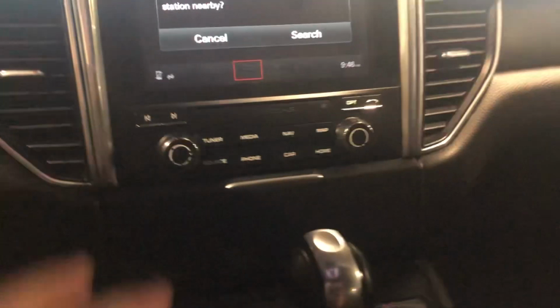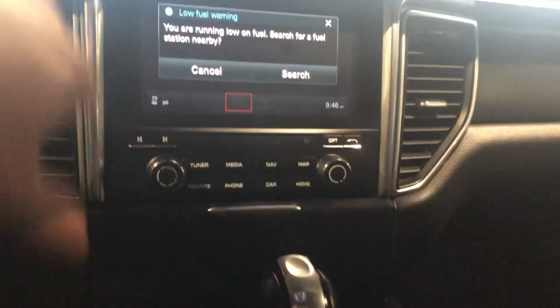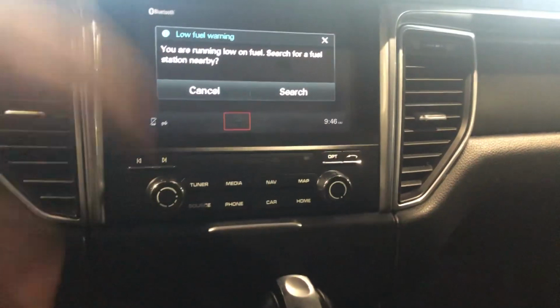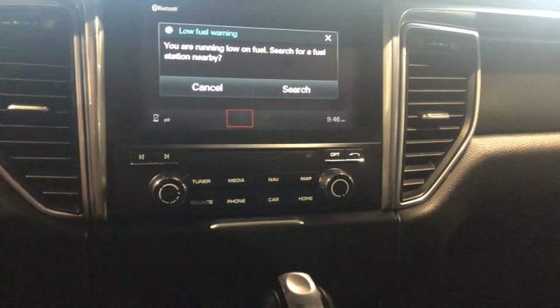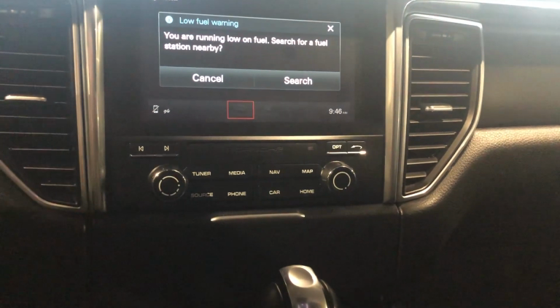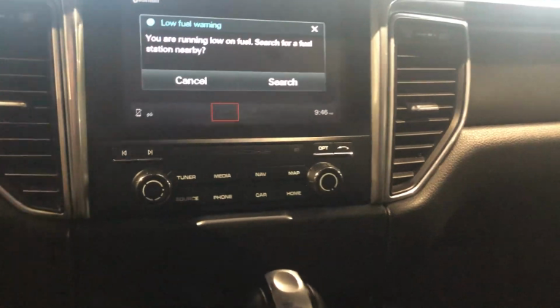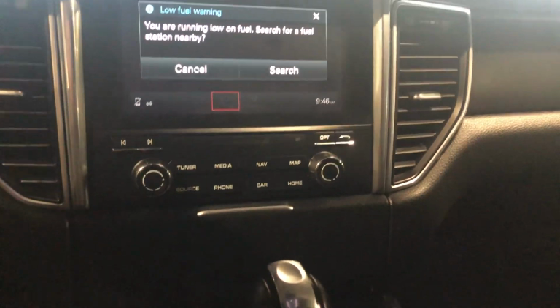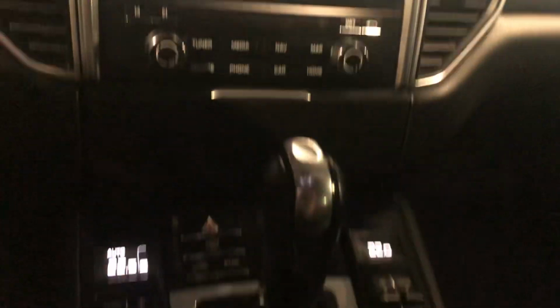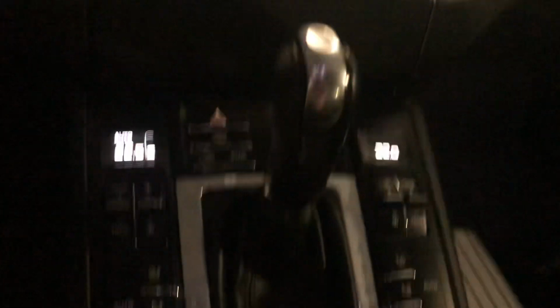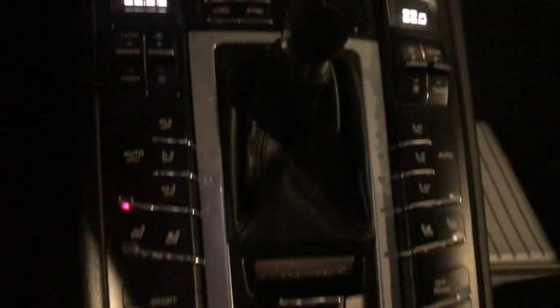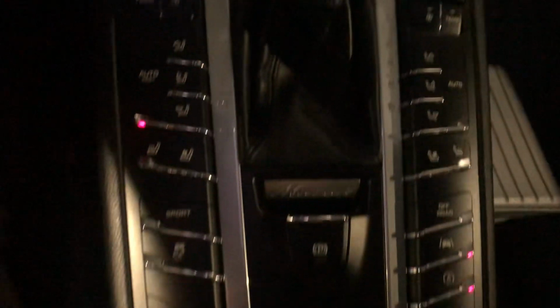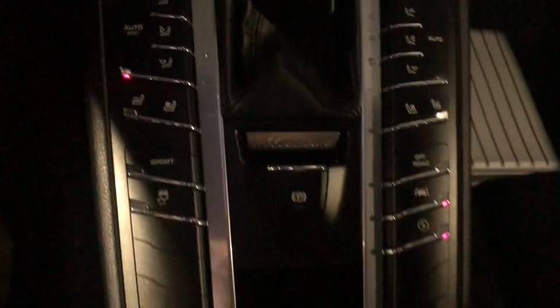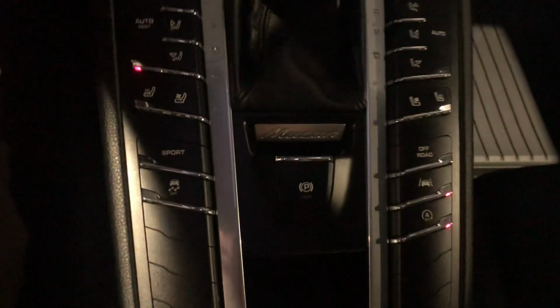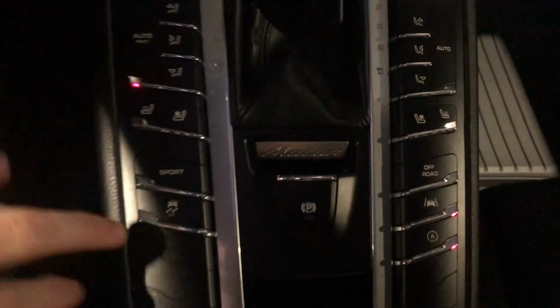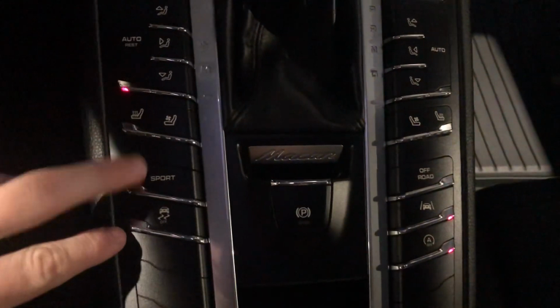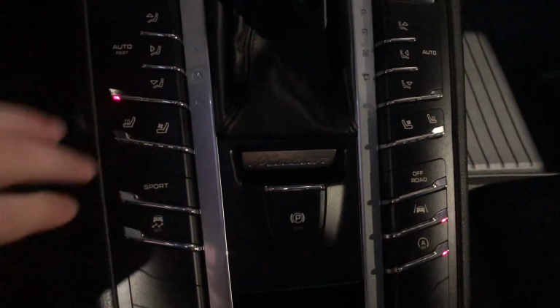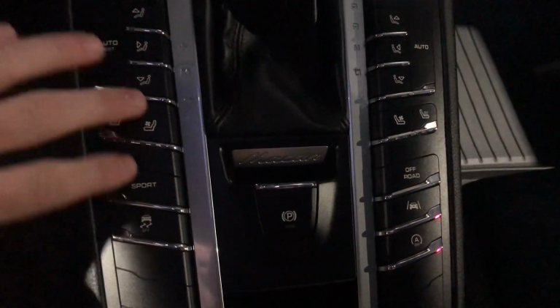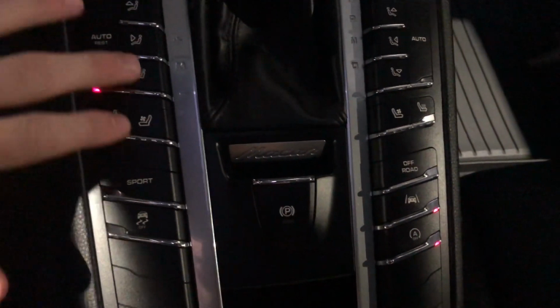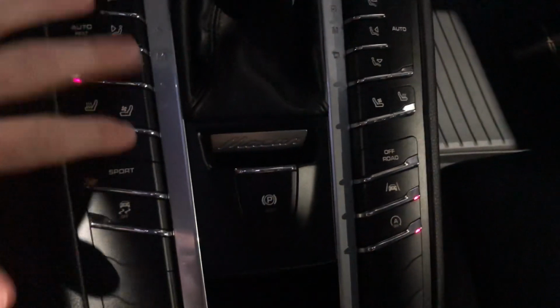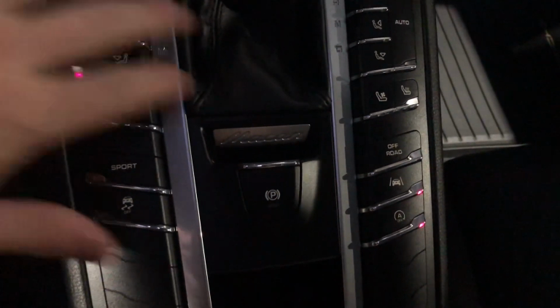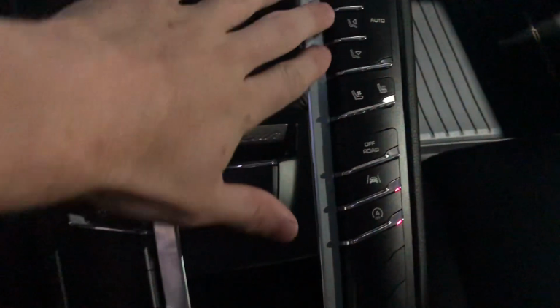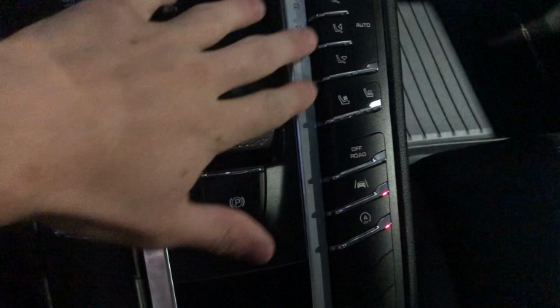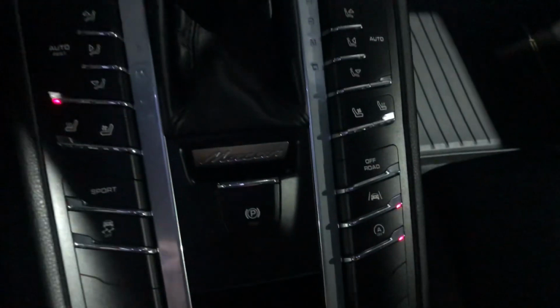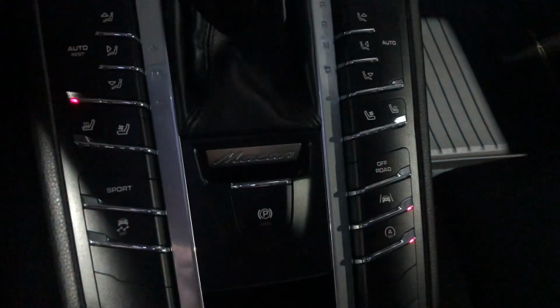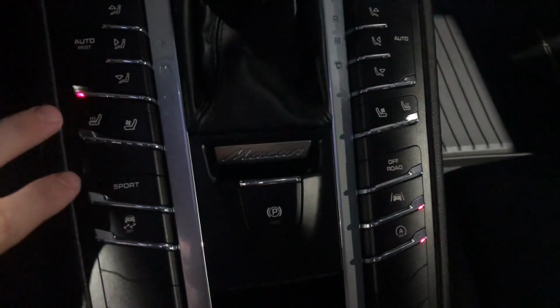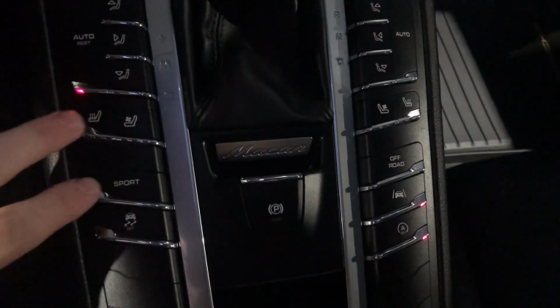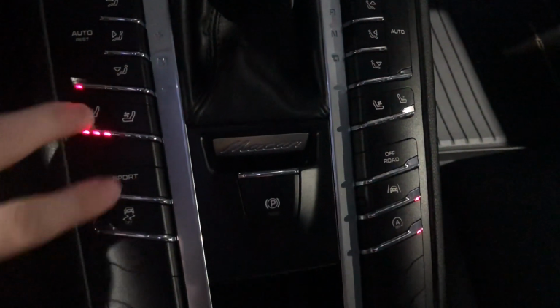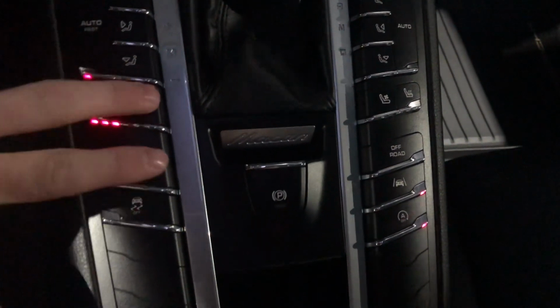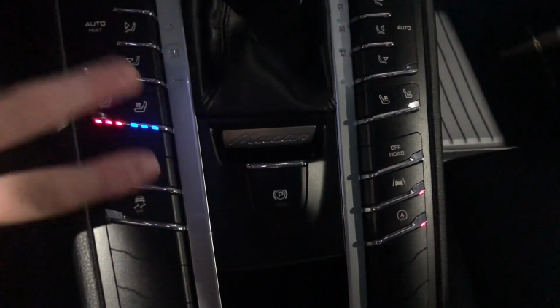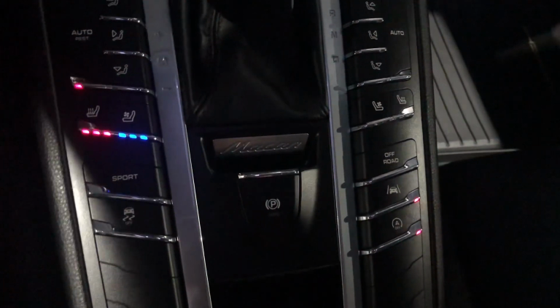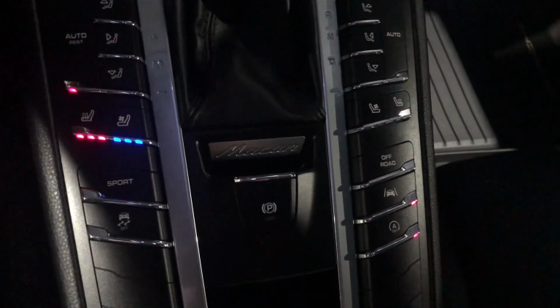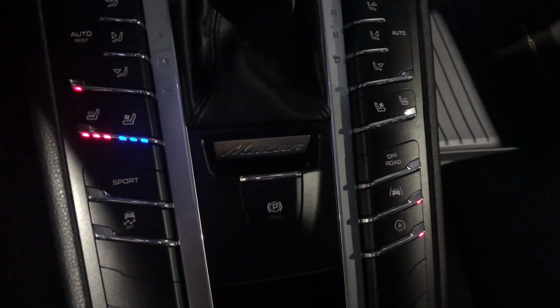You get your touchscreen display where you can hook up that phone. Coming down, there's a whole assortment of buttons — you get your sport mode, all your air controls for either side, and your heated and ventilated seats on either side.